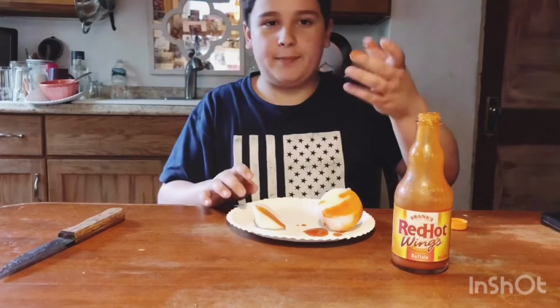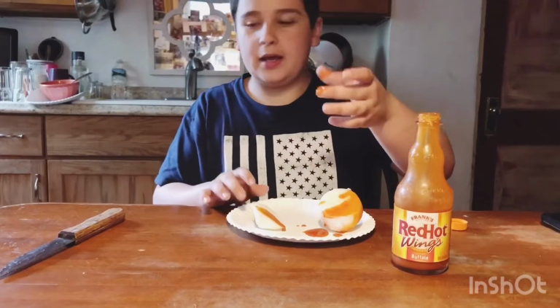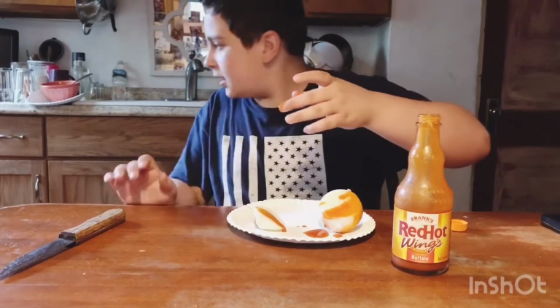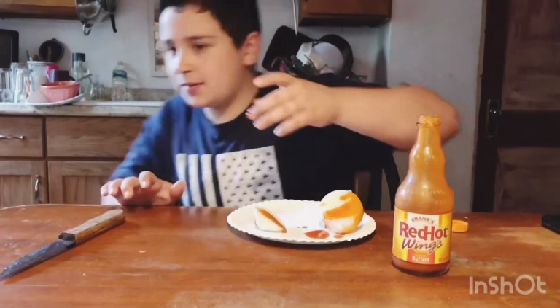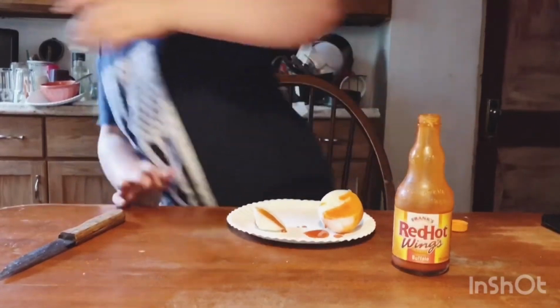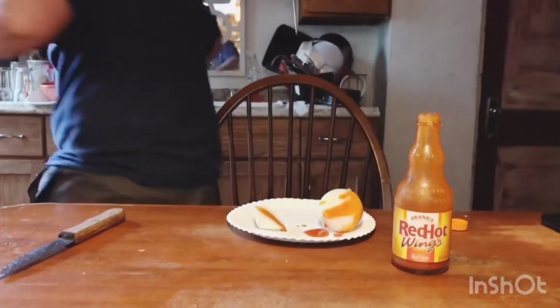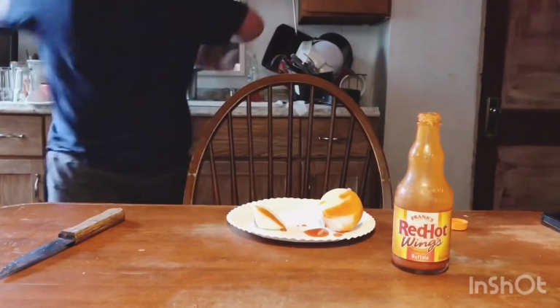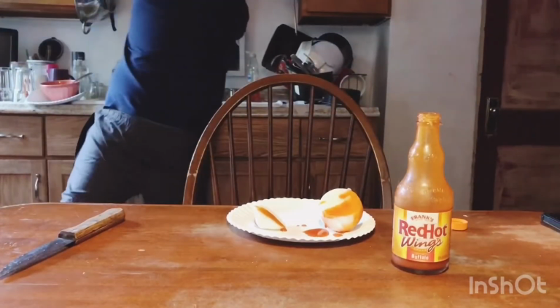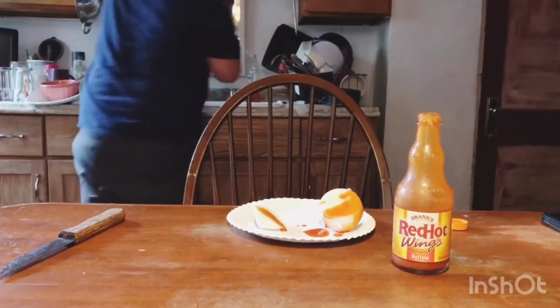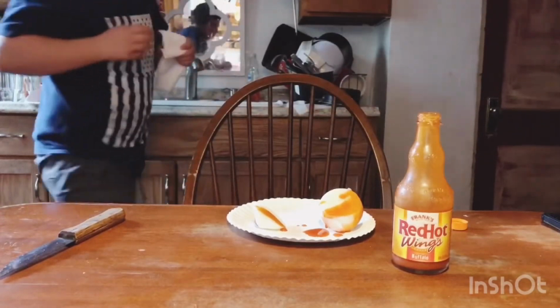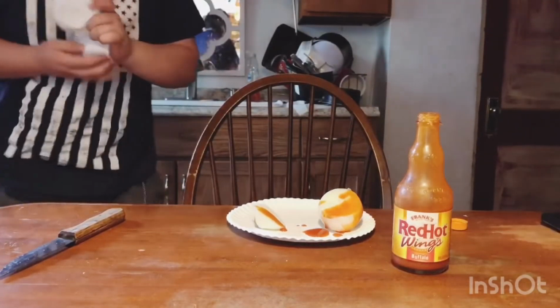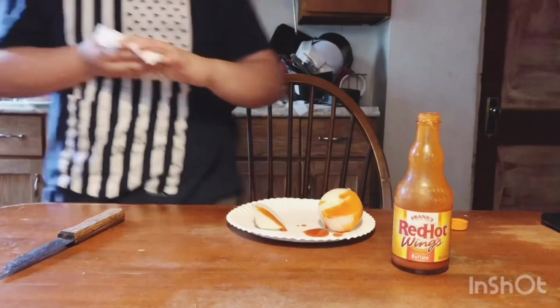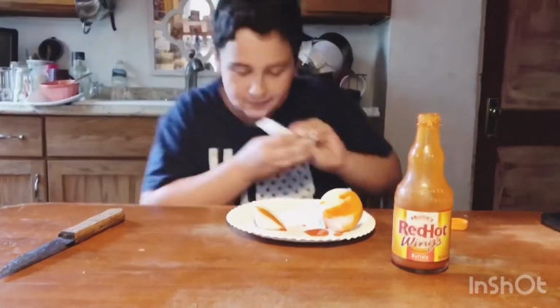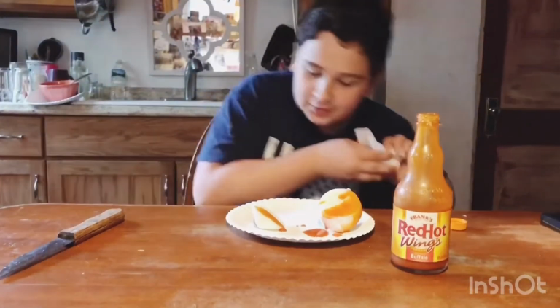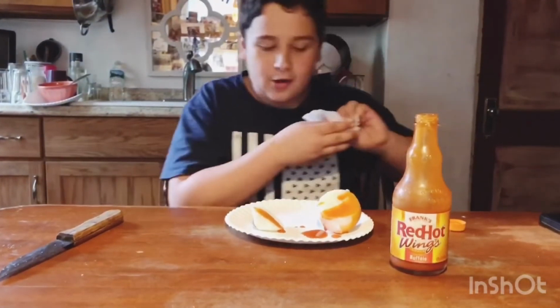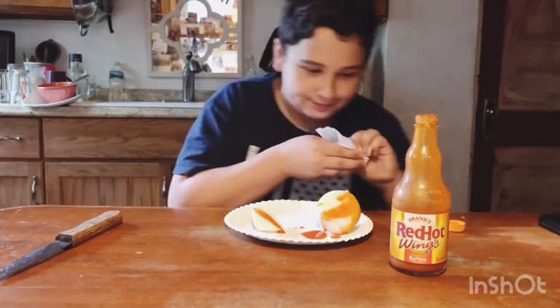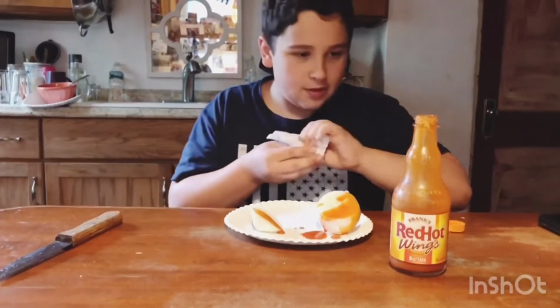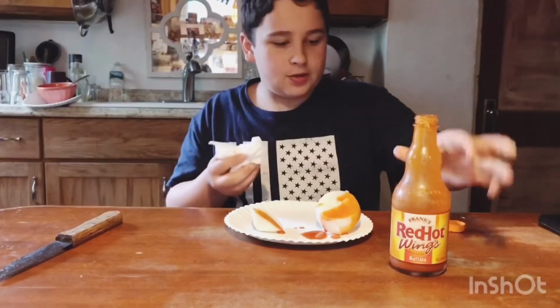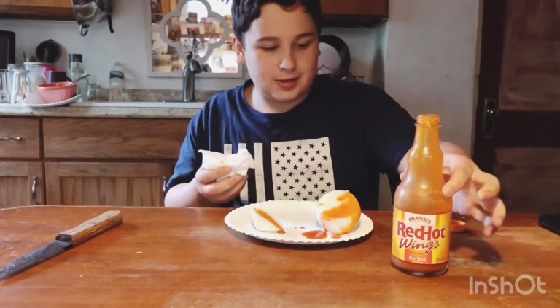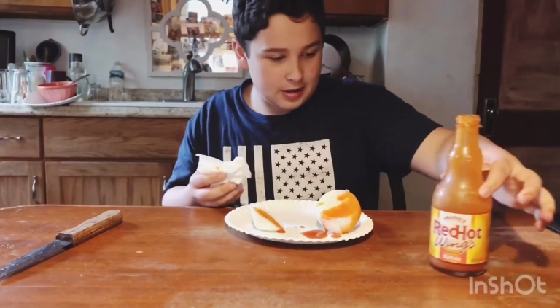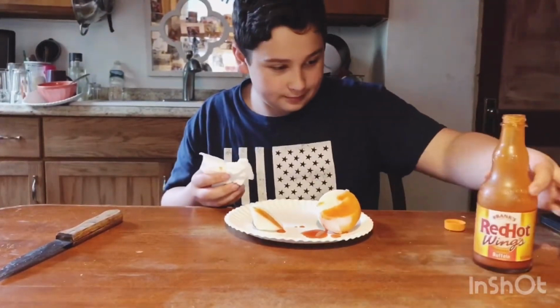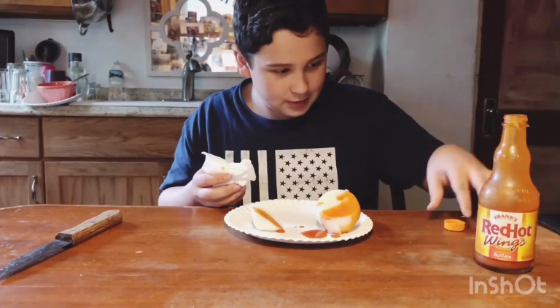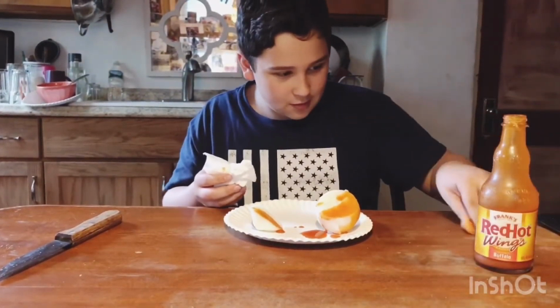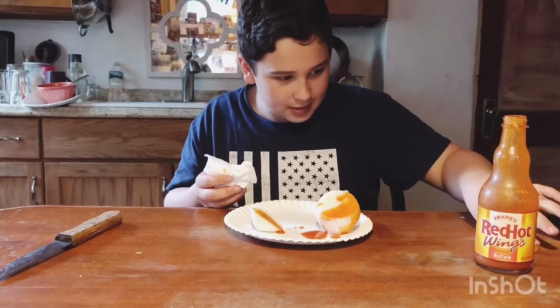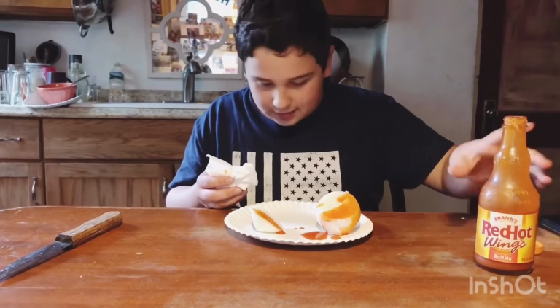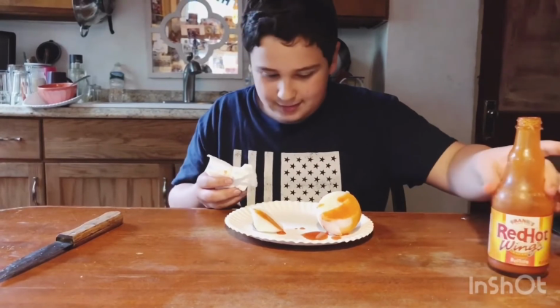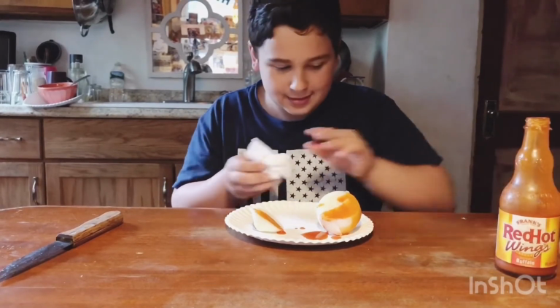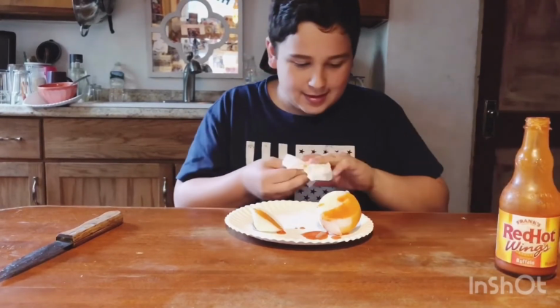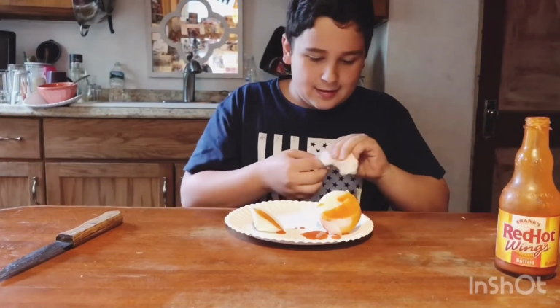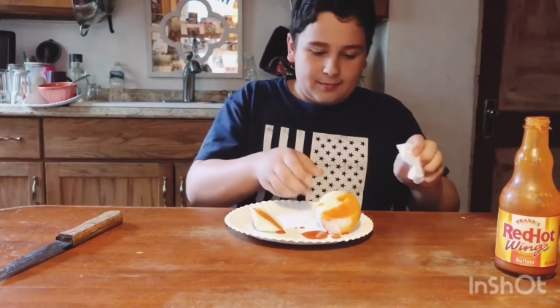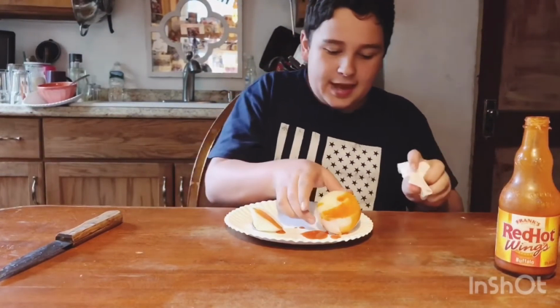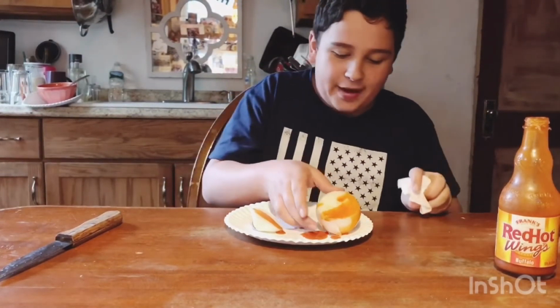I need a paper towel. Alright, so let's just get right into this by taking a bite.